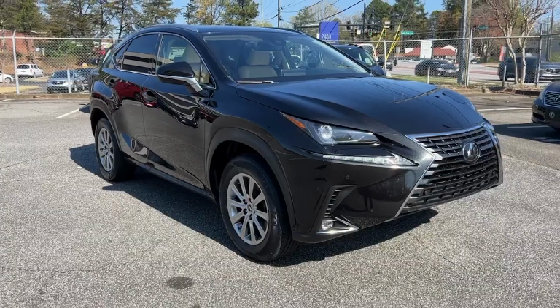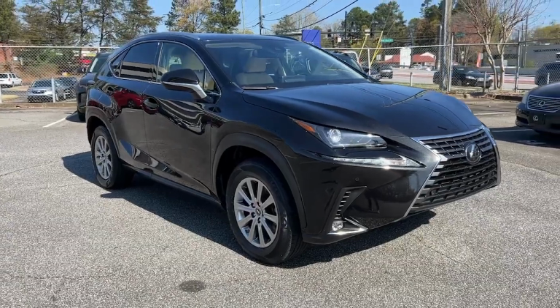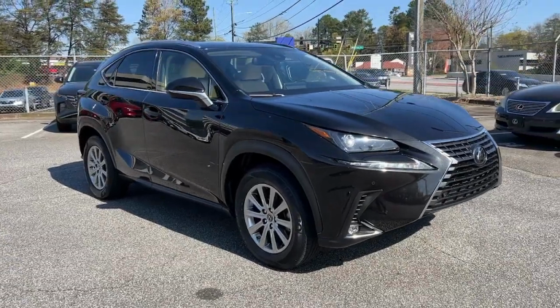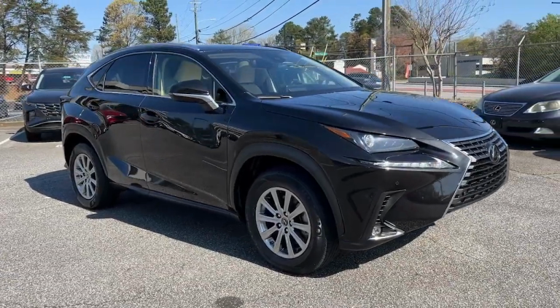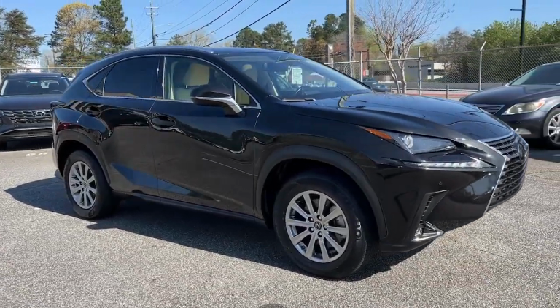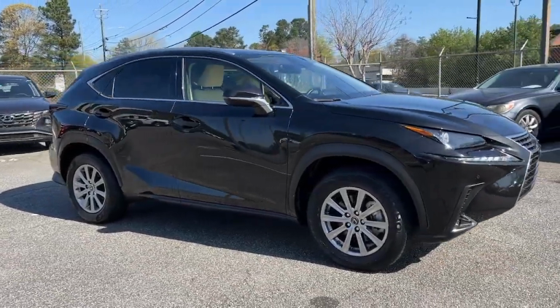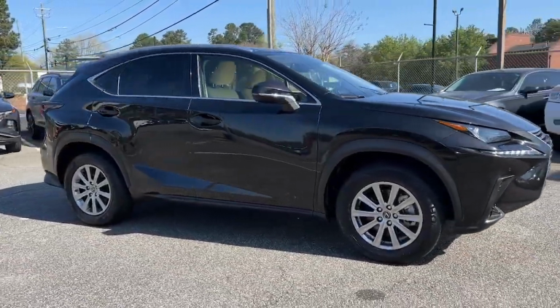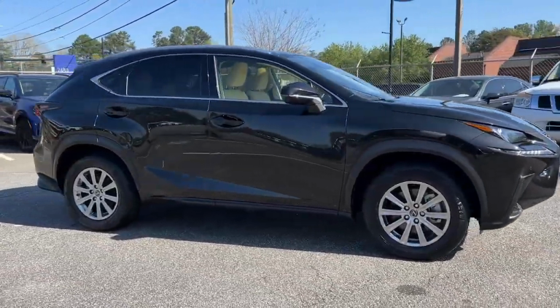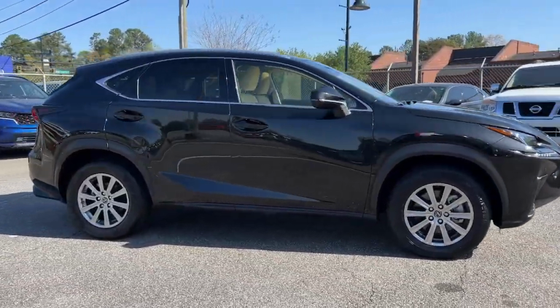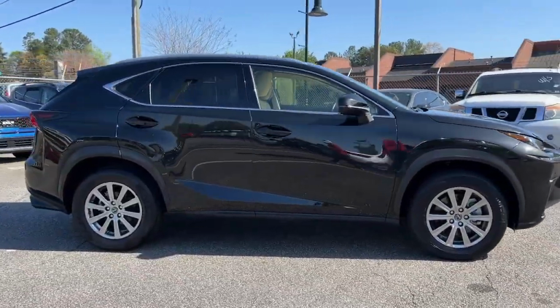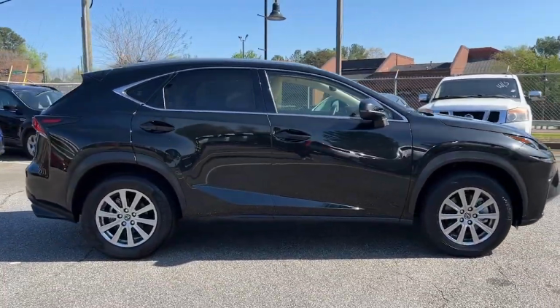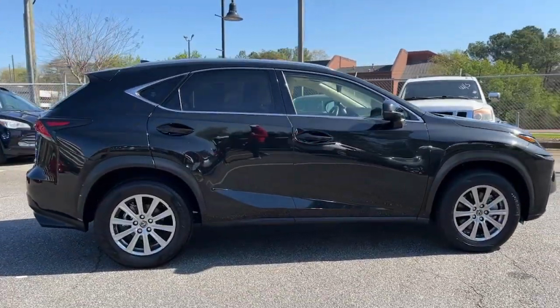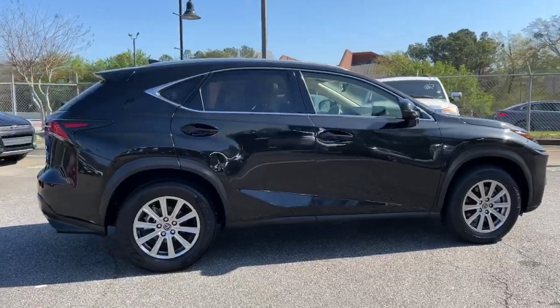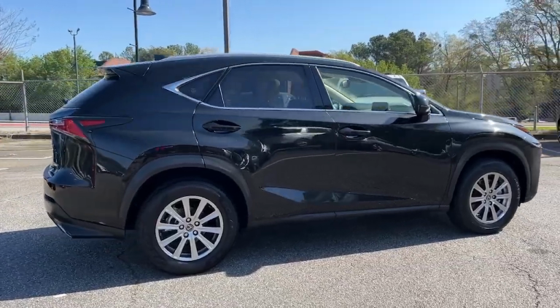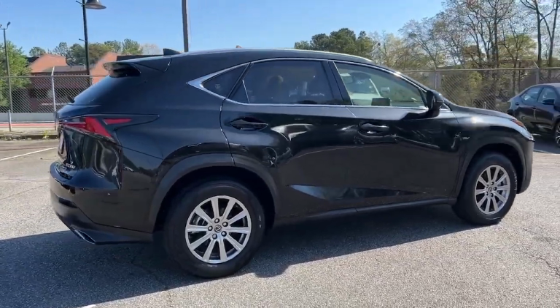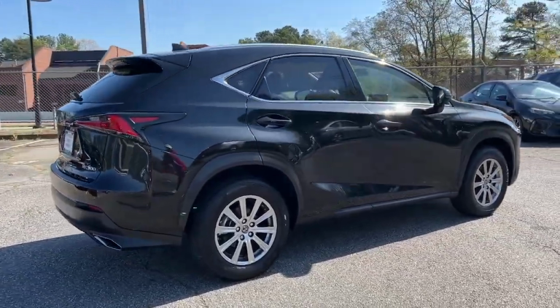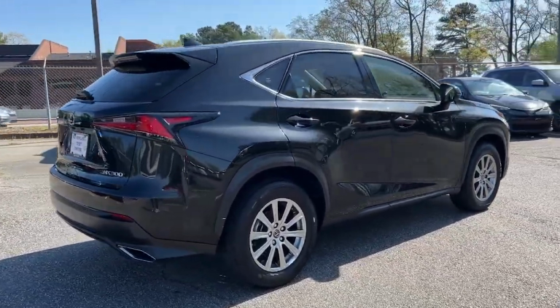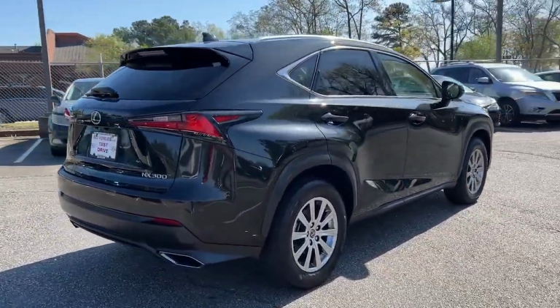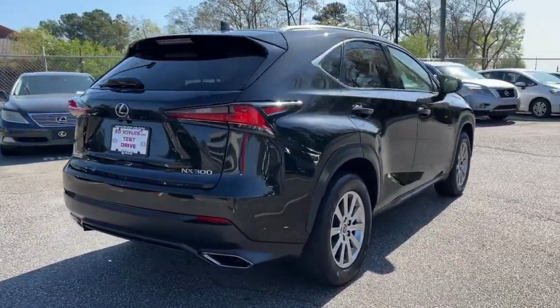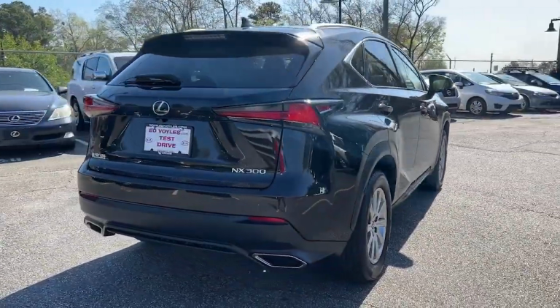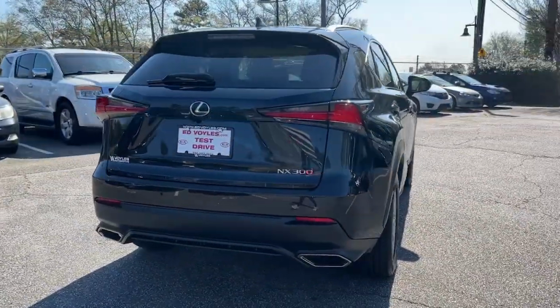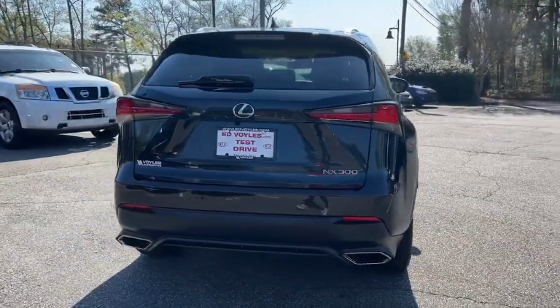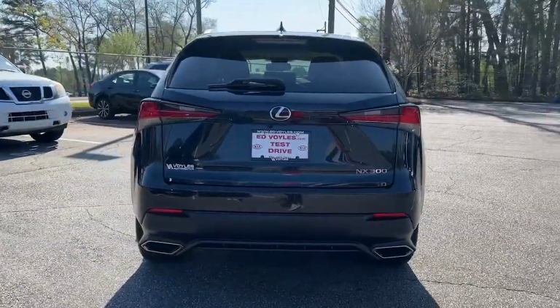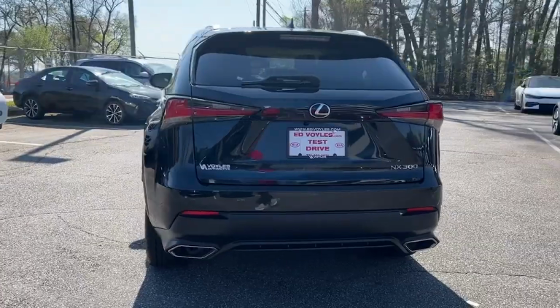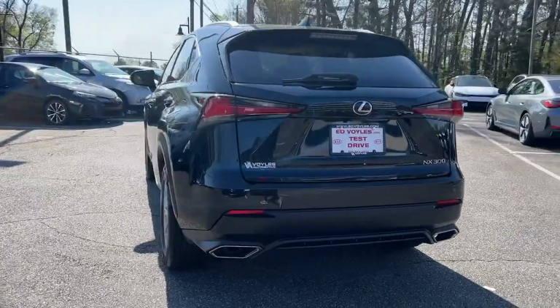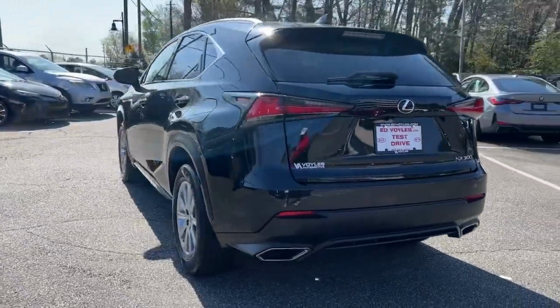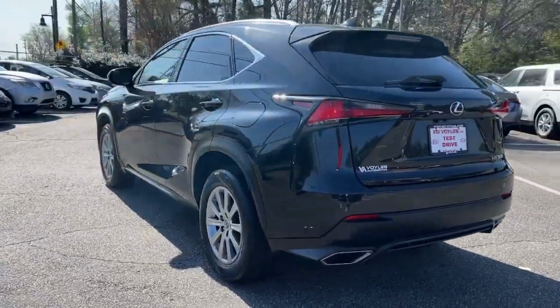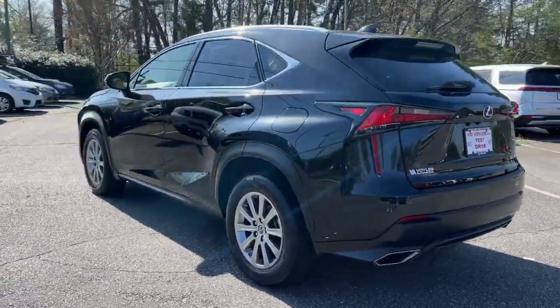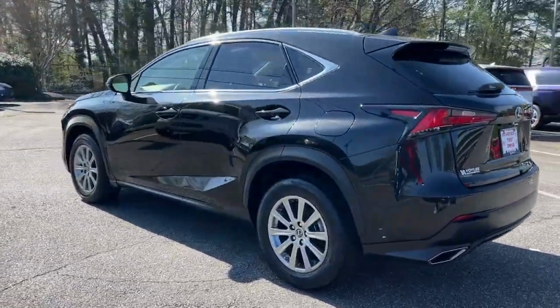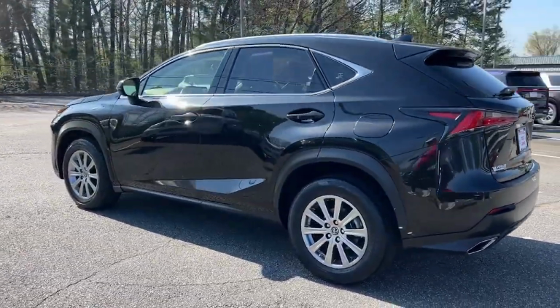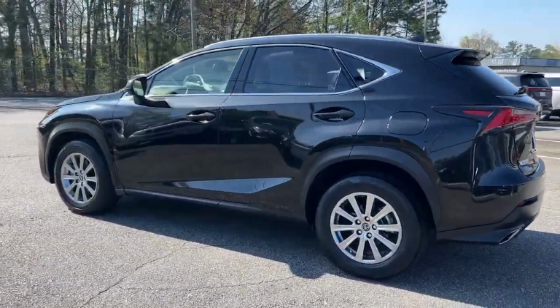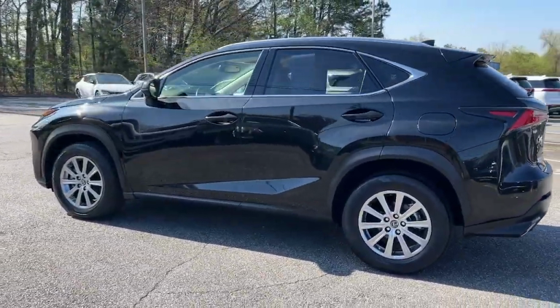You will love the features of this 2020 Lexus NX. This vehicle is an outstanding buy with fewer than 25,000 miles on the odometer. This stylish NX delivers premium comfort and convenient versatility.